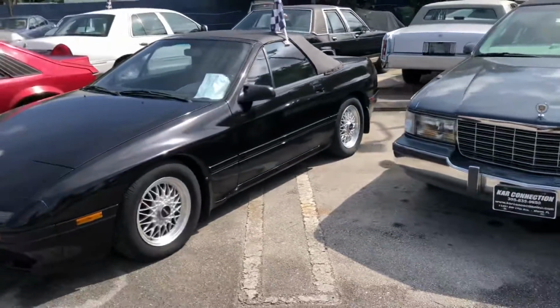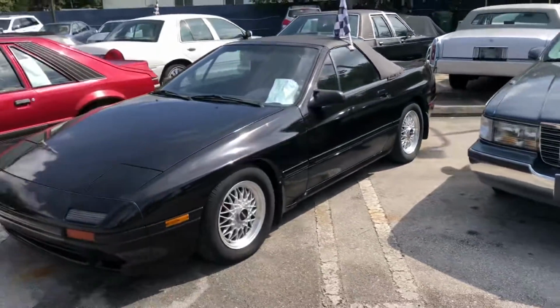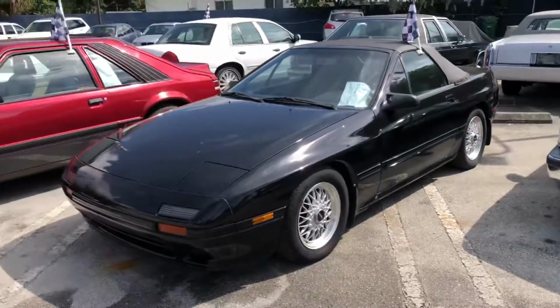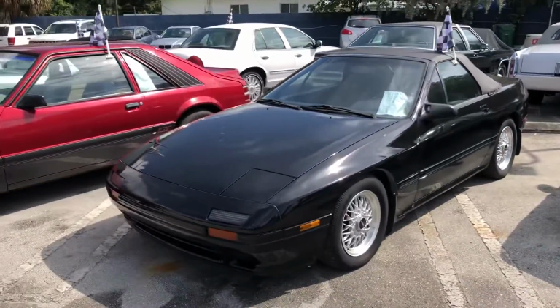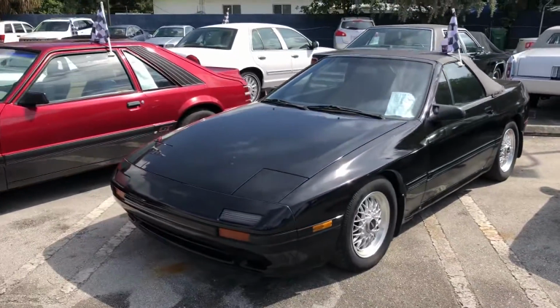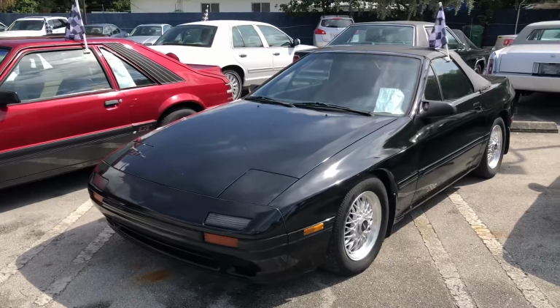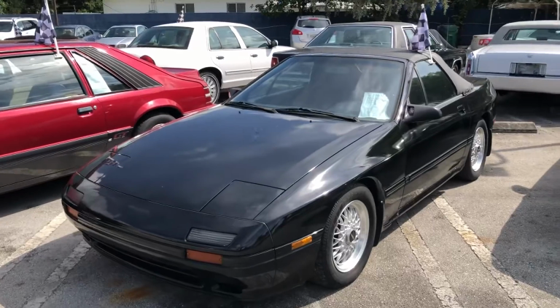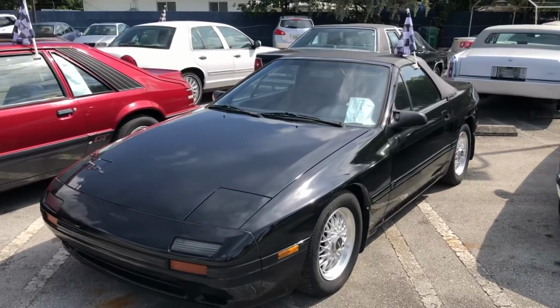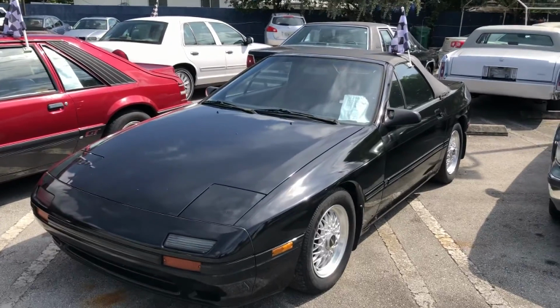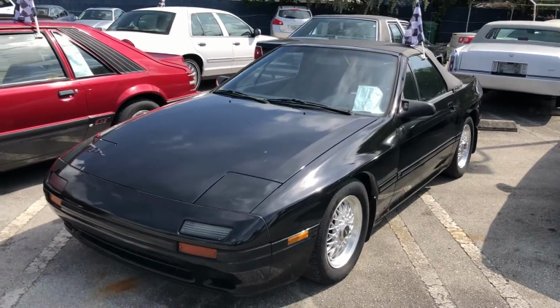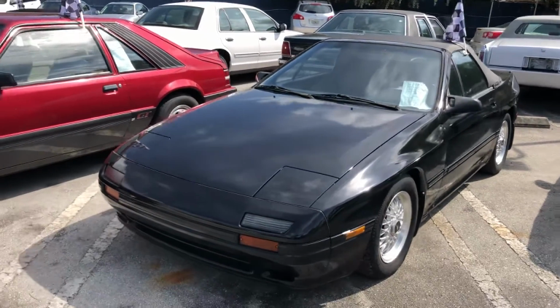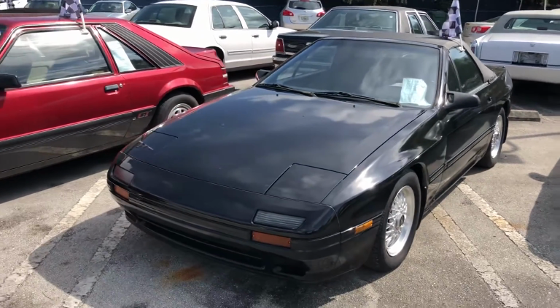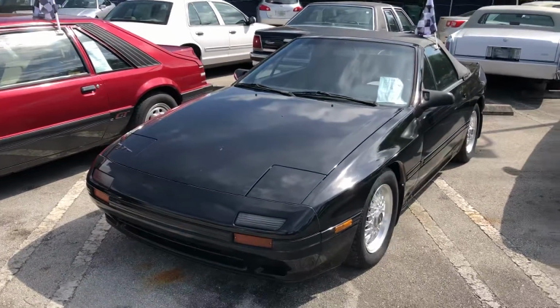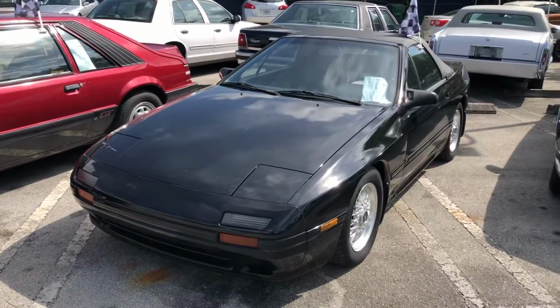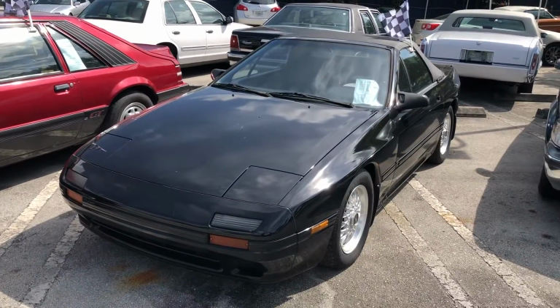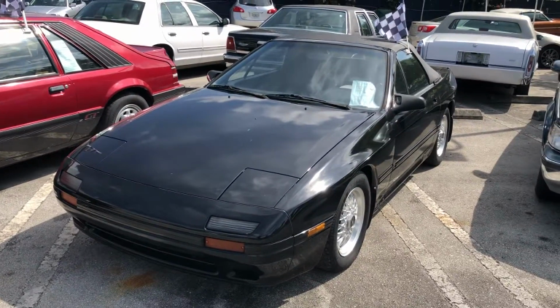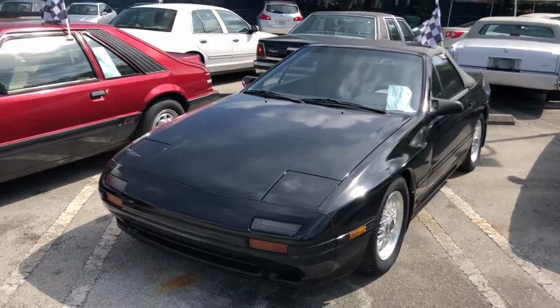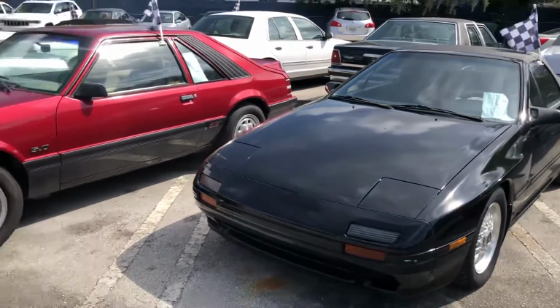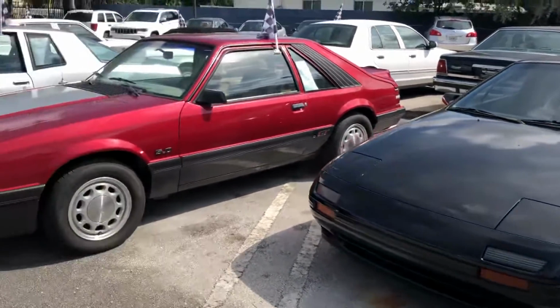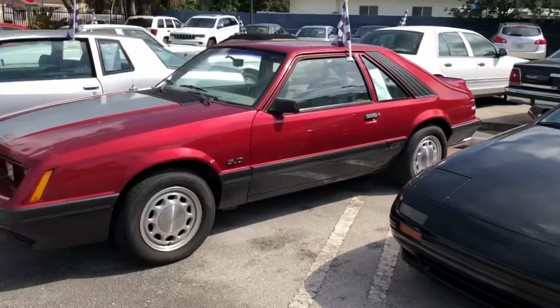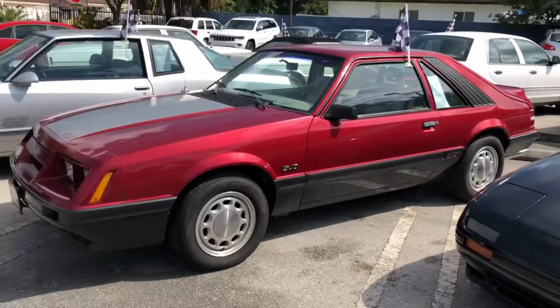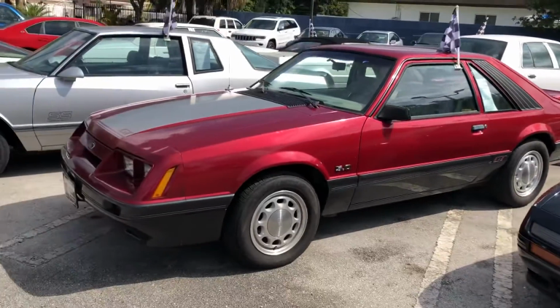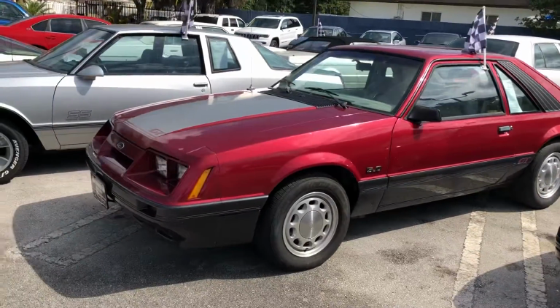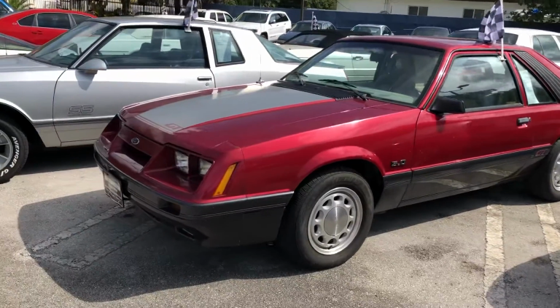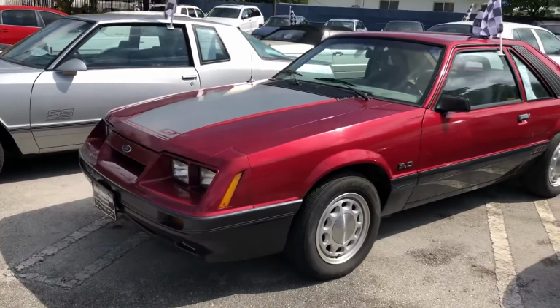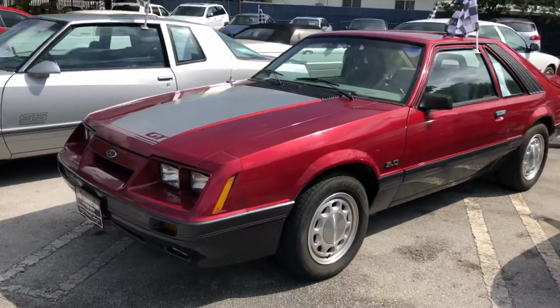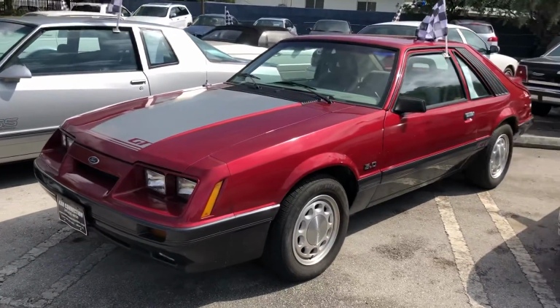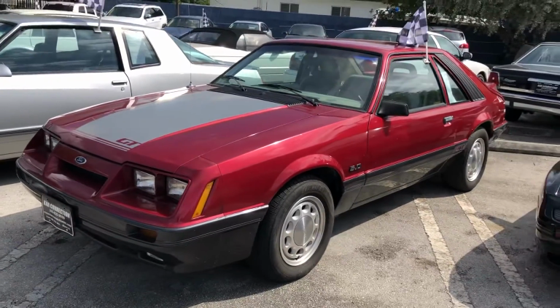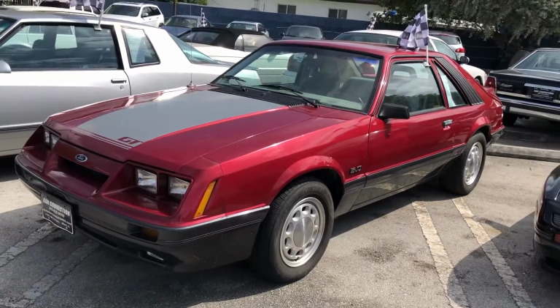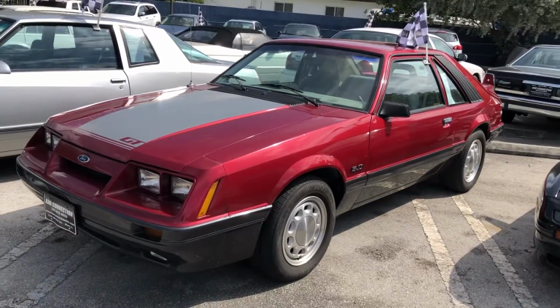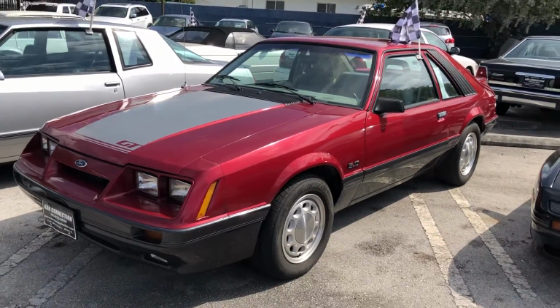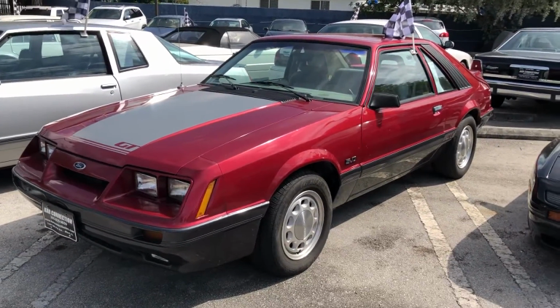Of course, you've got to have an RX7 here, mixed in here and there. It's a low mileage, all original car — nice car. Another original, great running, good looking car: 85 Fox body.